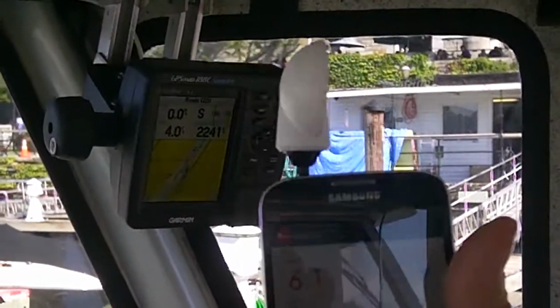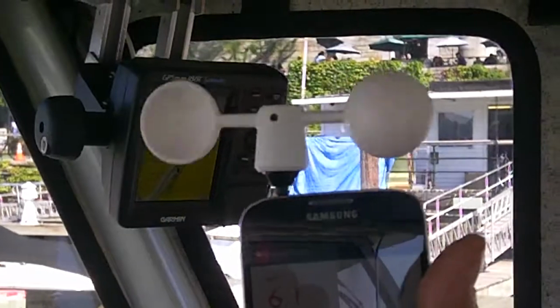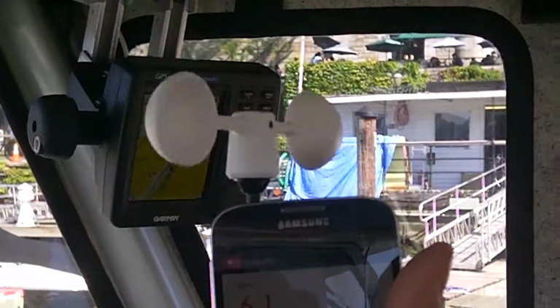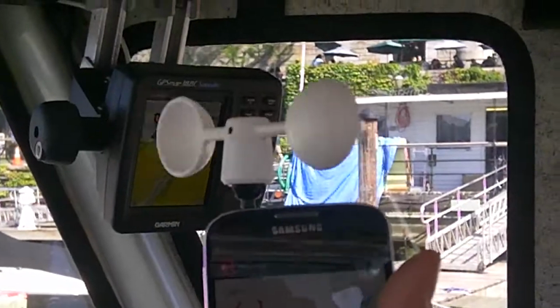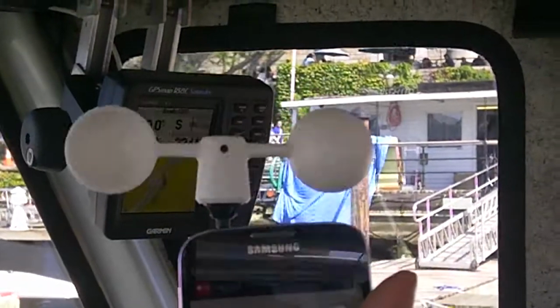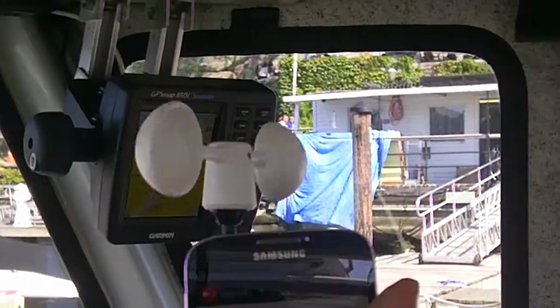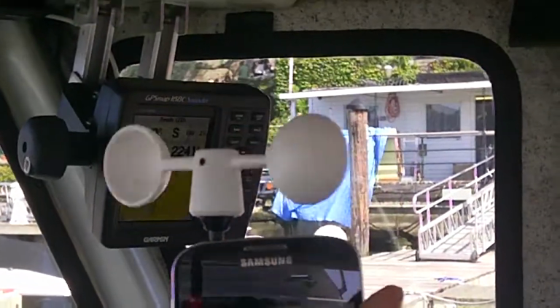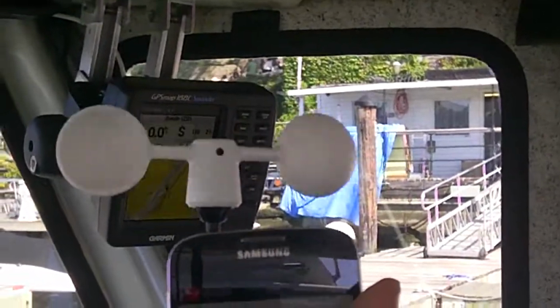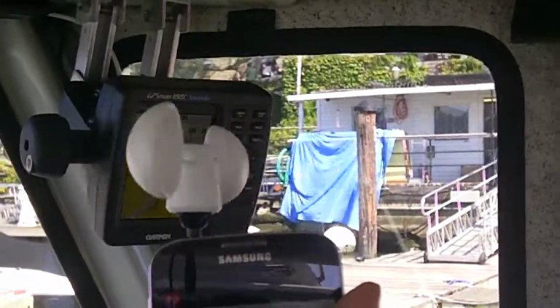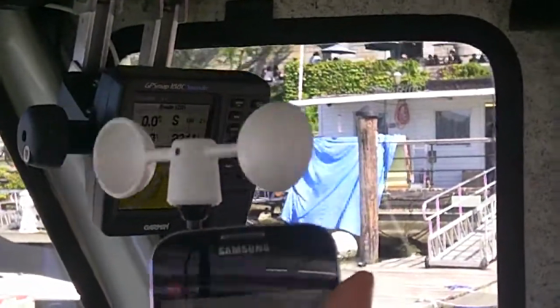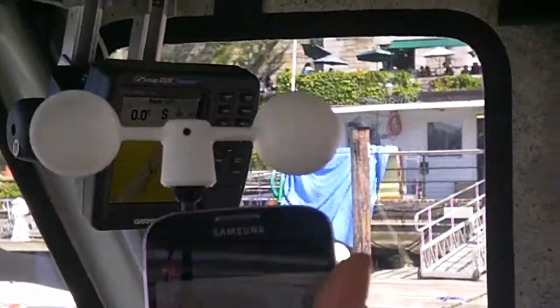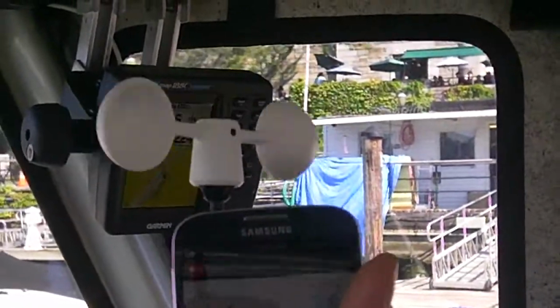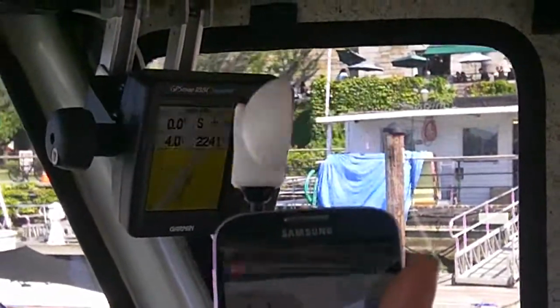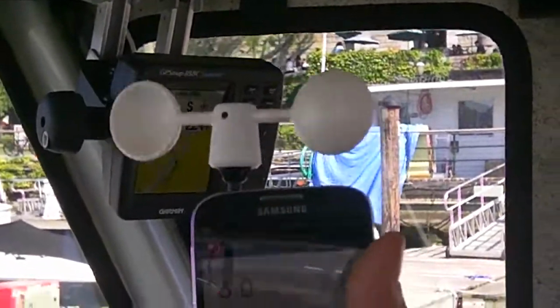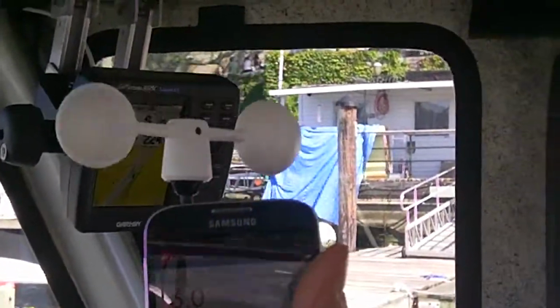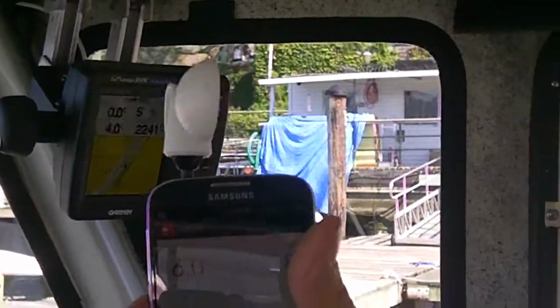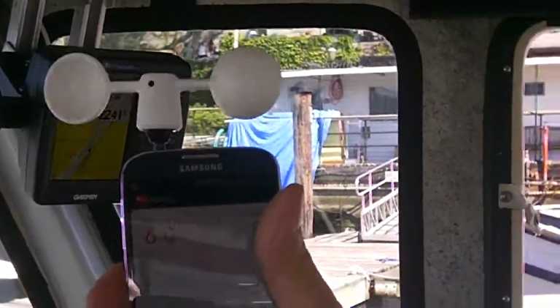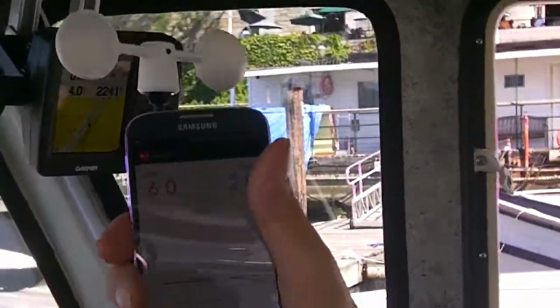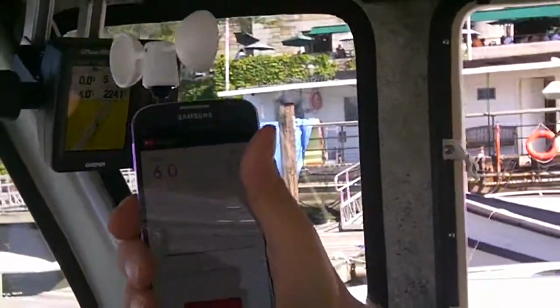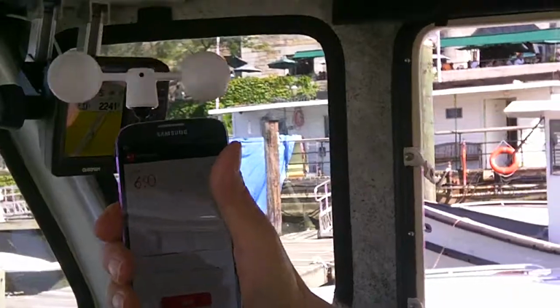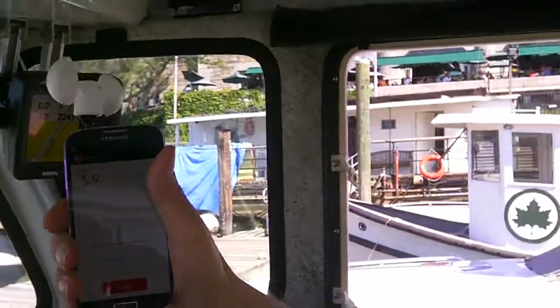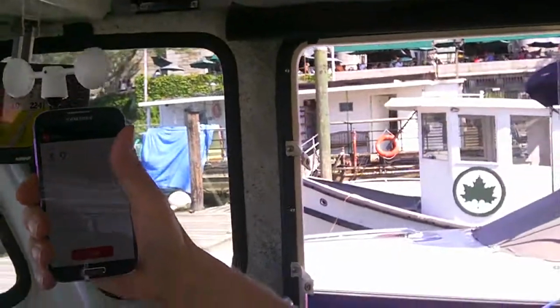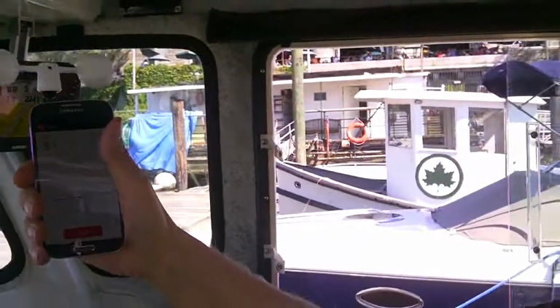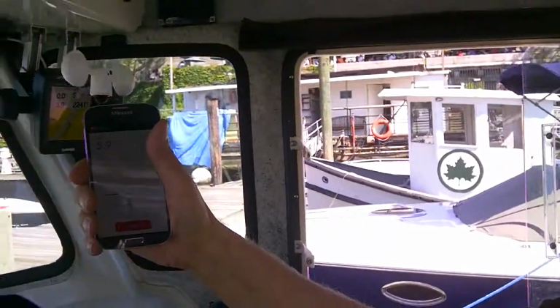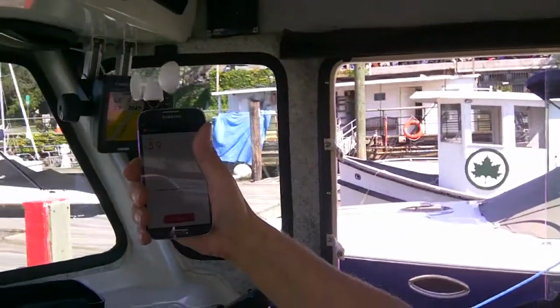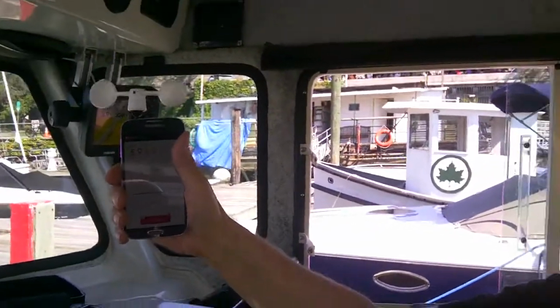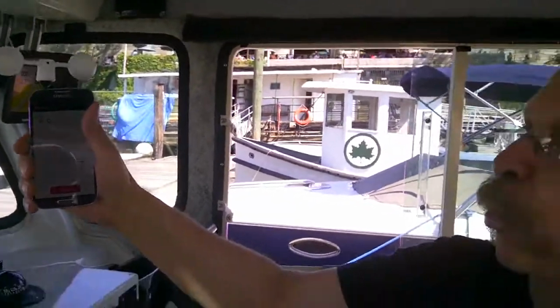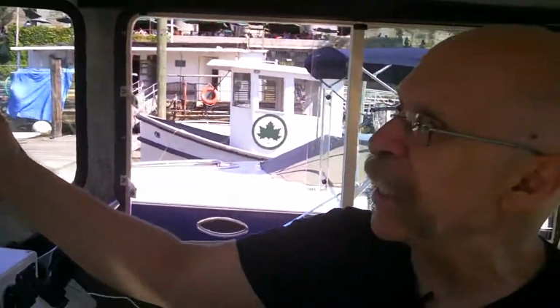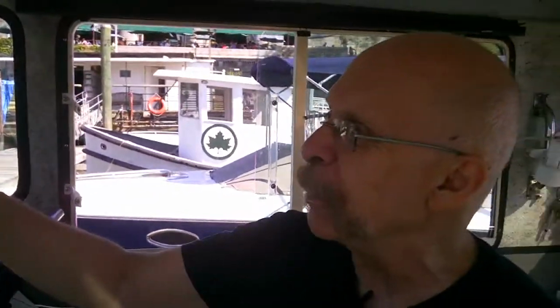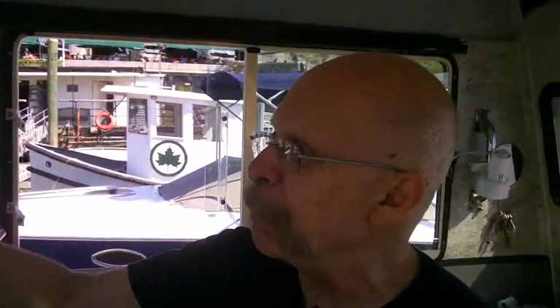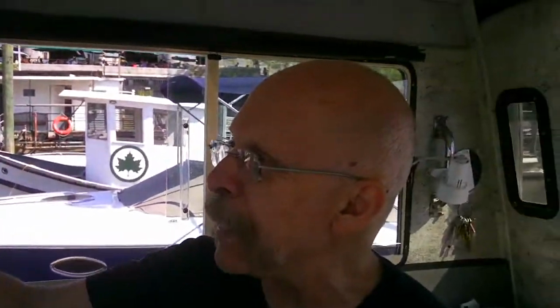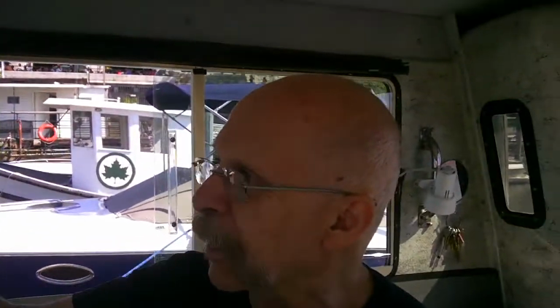What you're looking at here is the VAVUD — yeah, weird — V-A-A-V-U-D, and it's the smartphone wind meter.